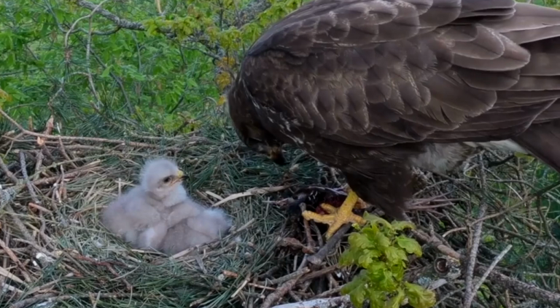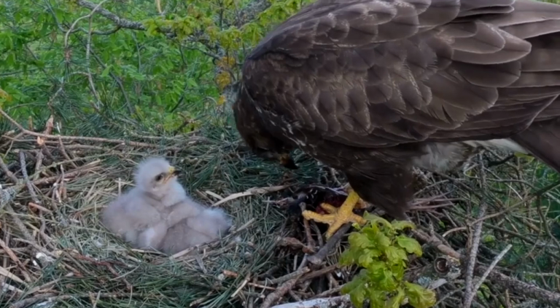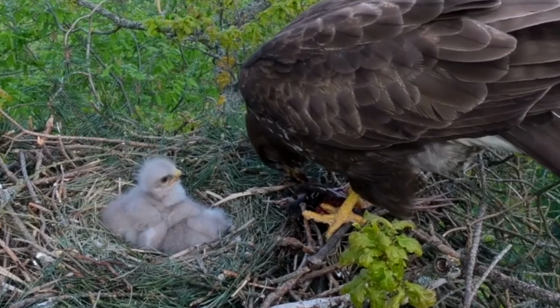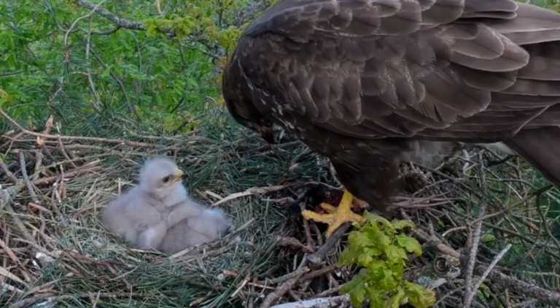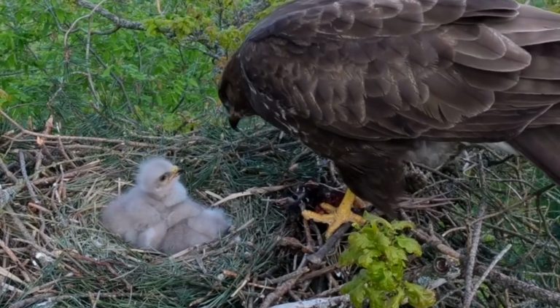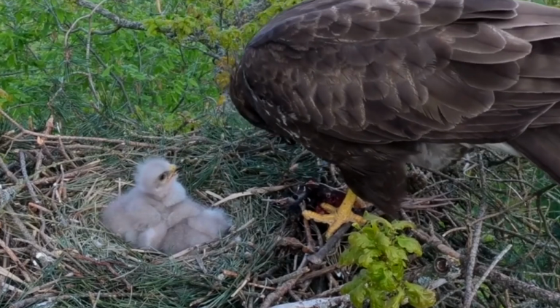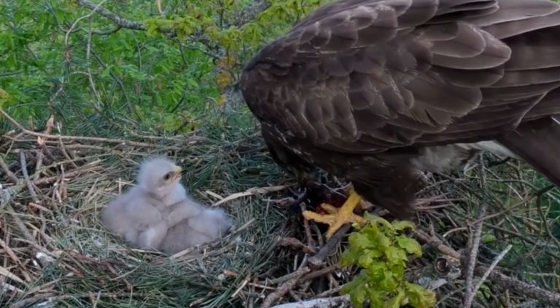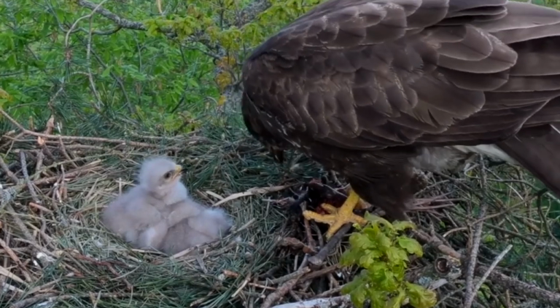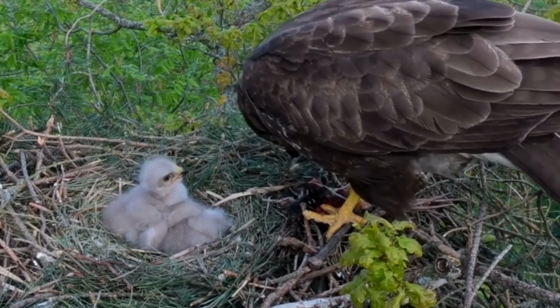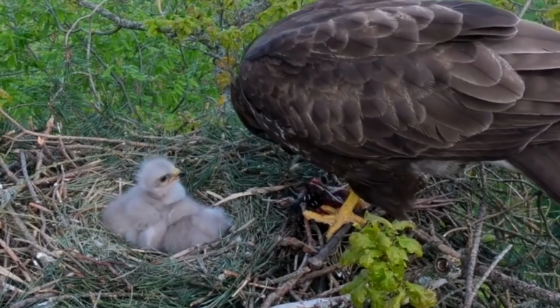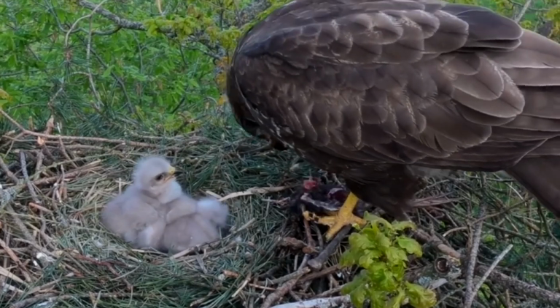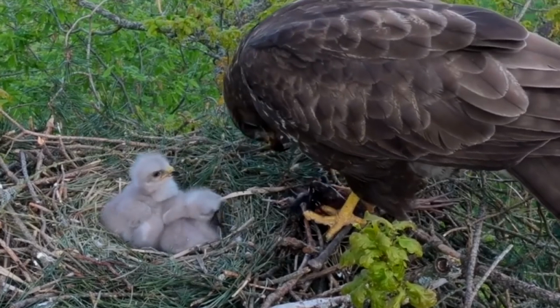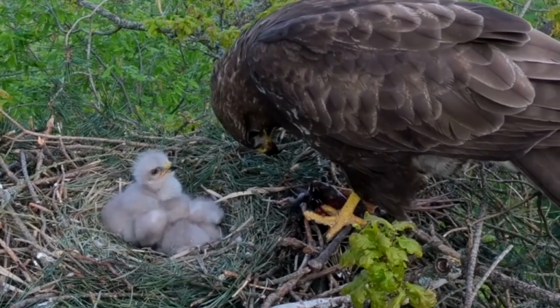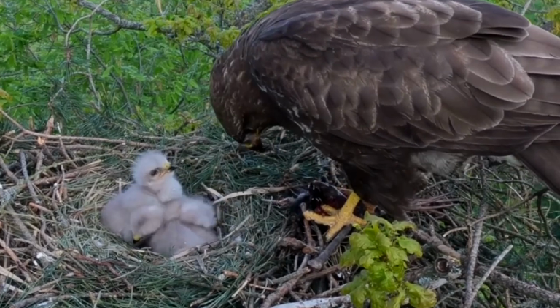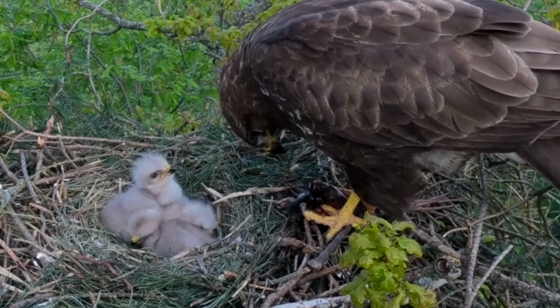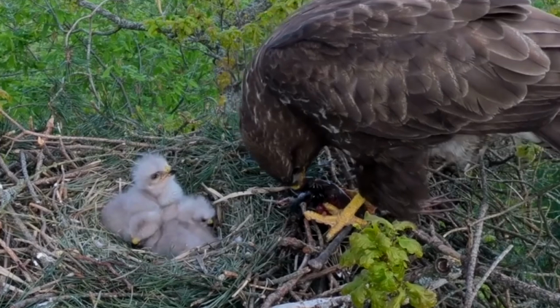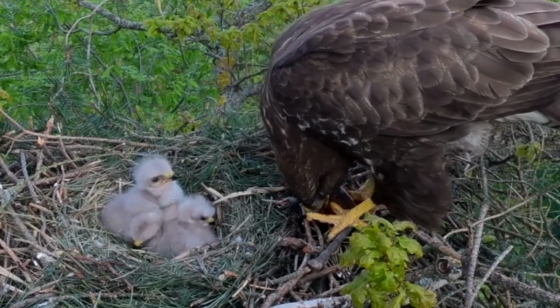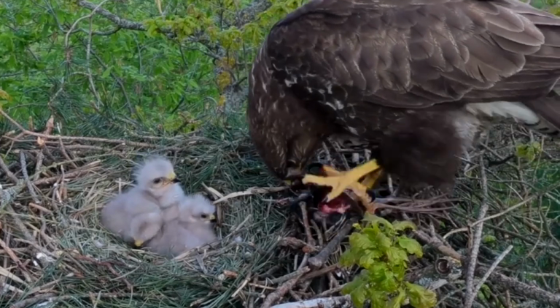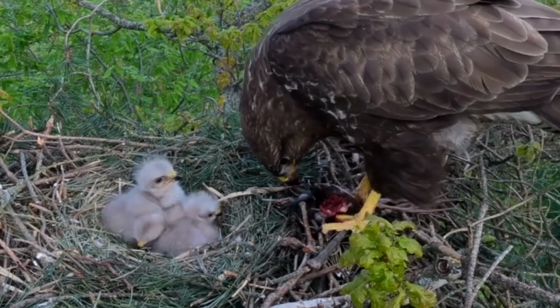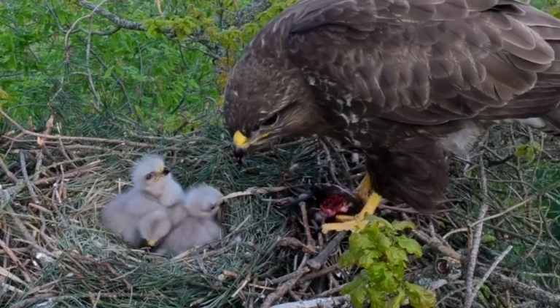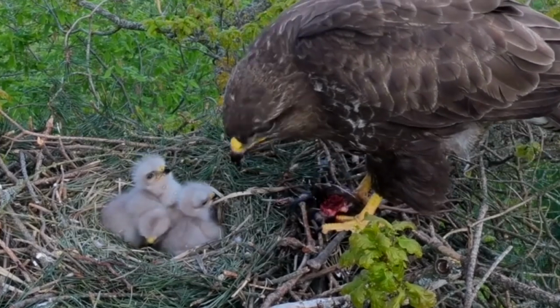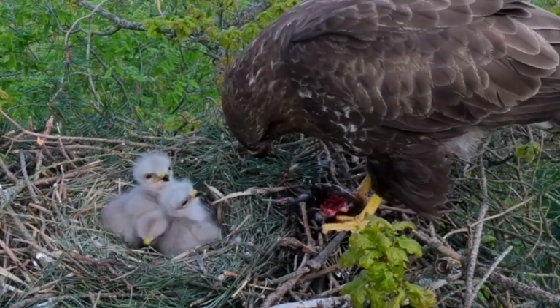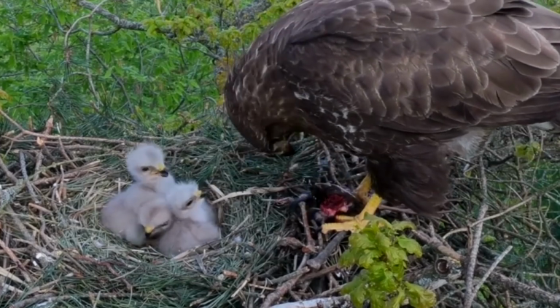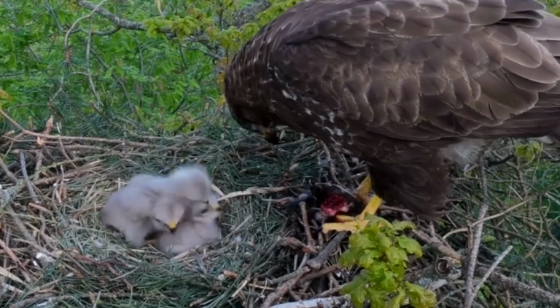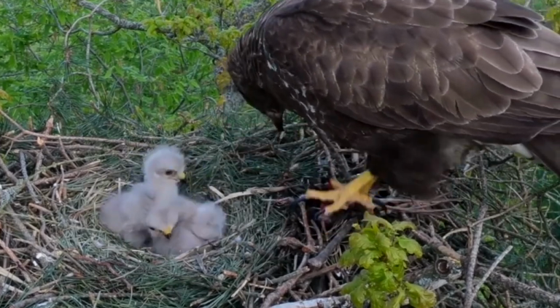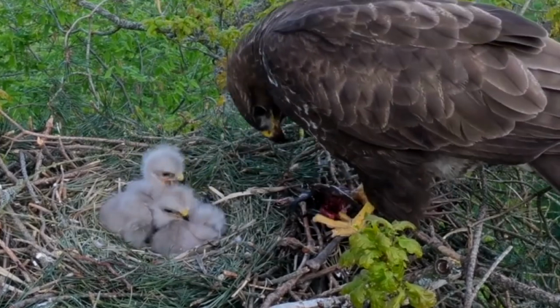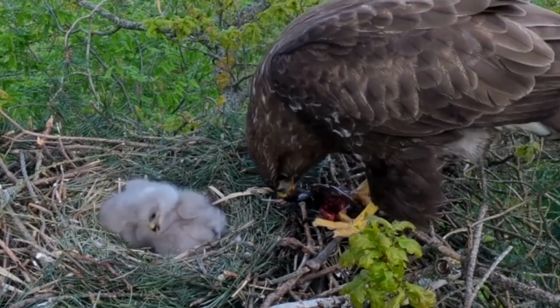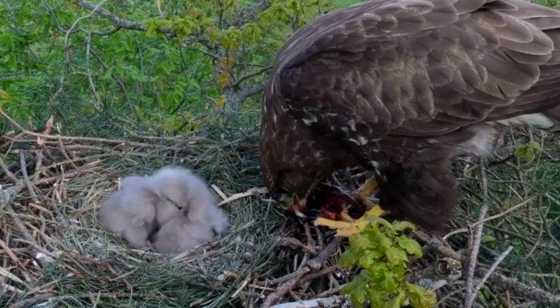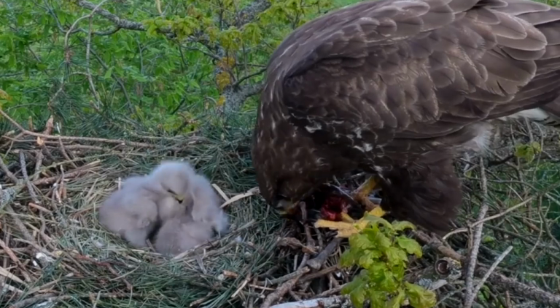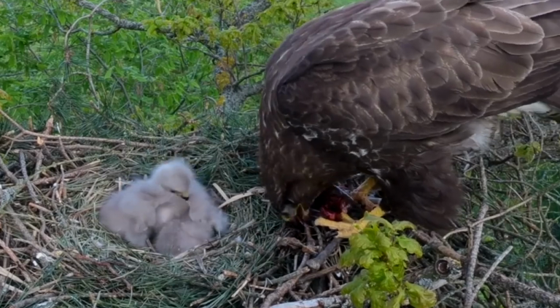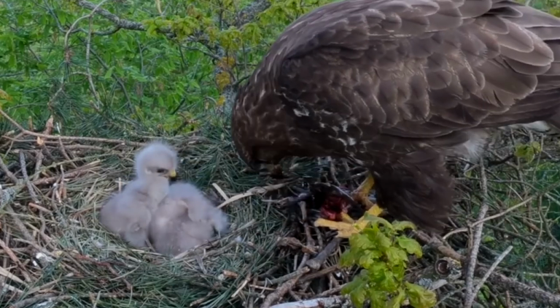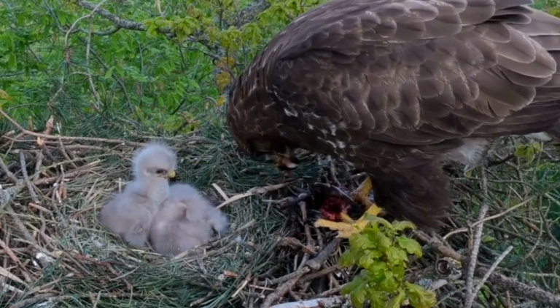When the chicks first hatch out, they are covered in a layer of fluffy white down. Both parents feed them and if food is in short supply, the larger and older chicks will bully and out-compete their siblings.